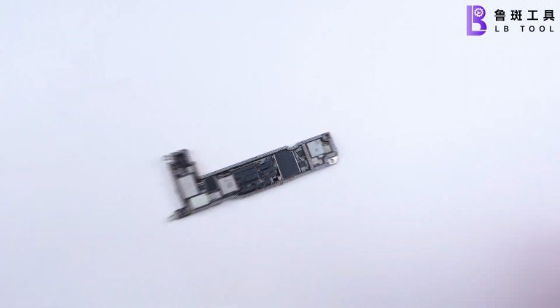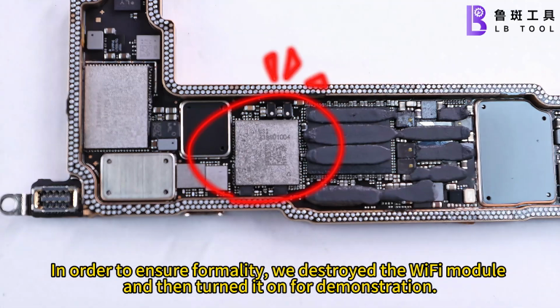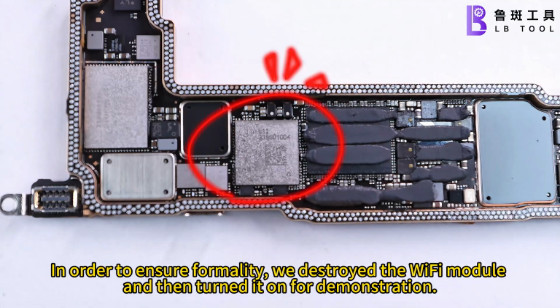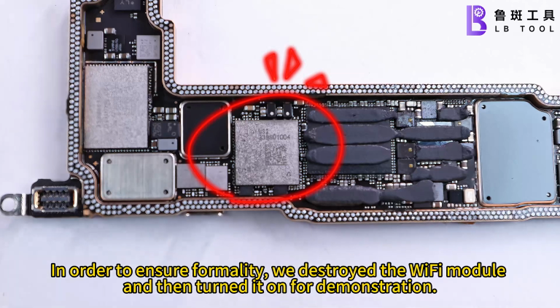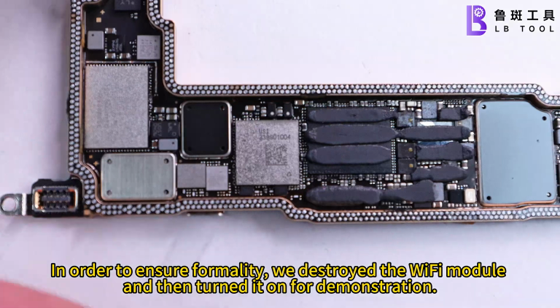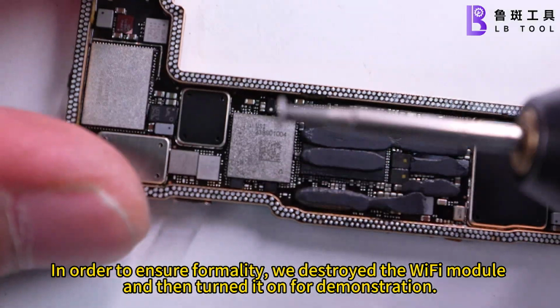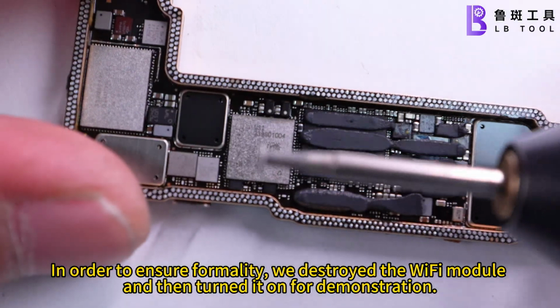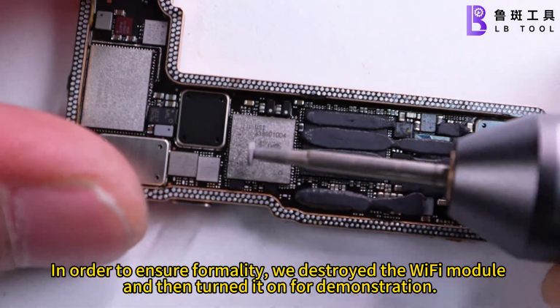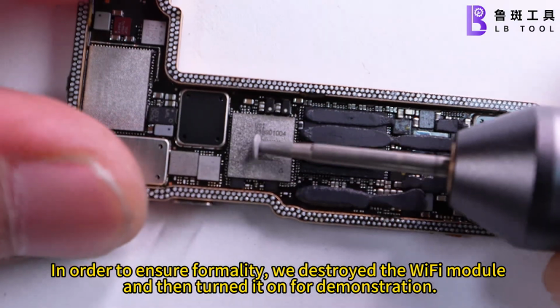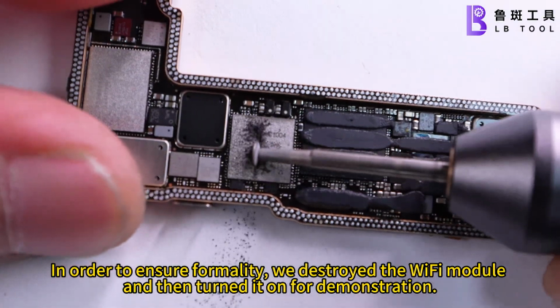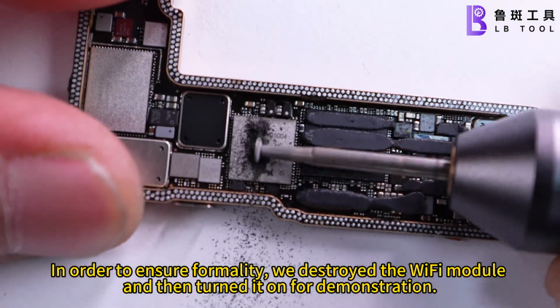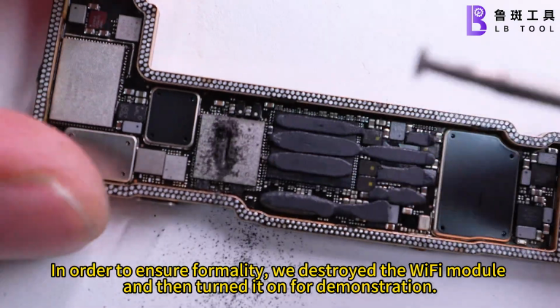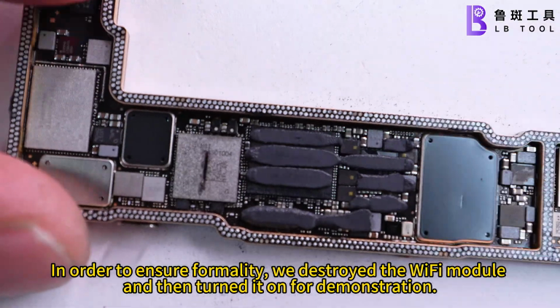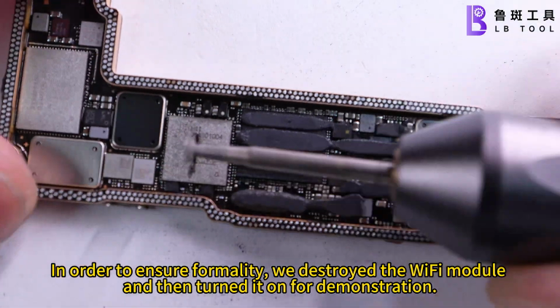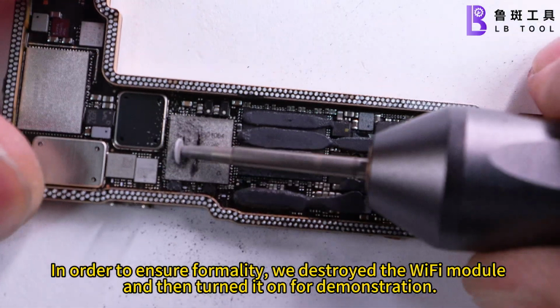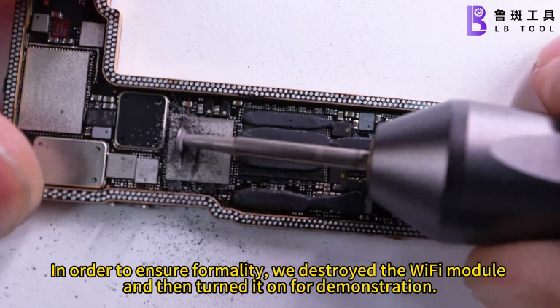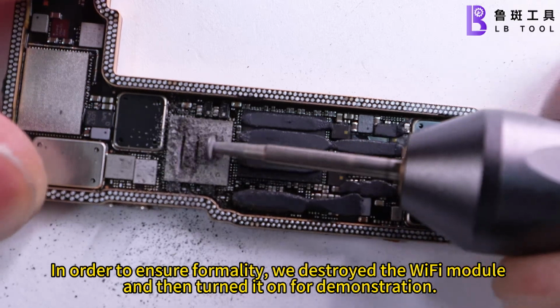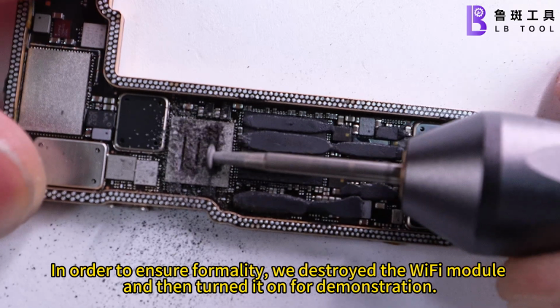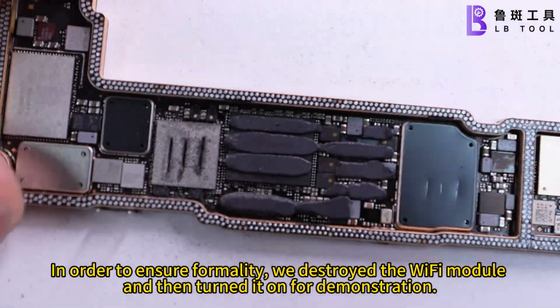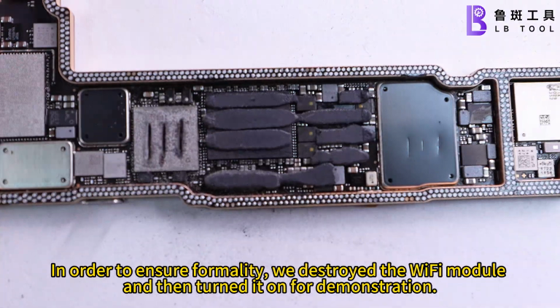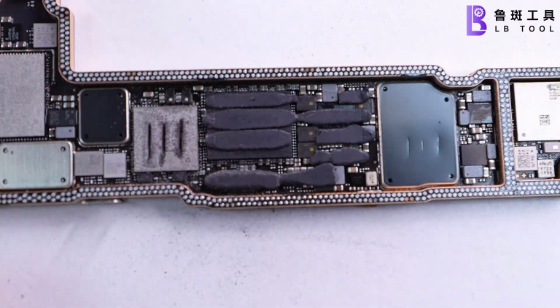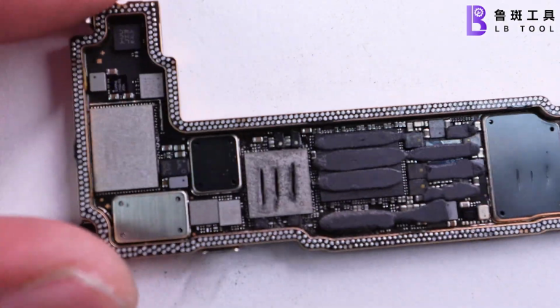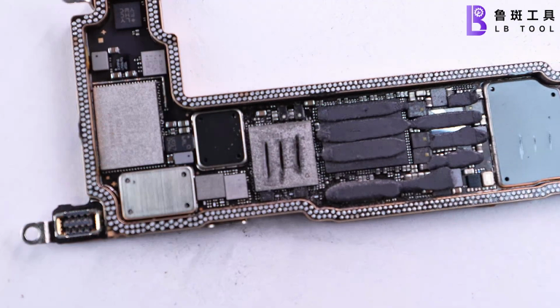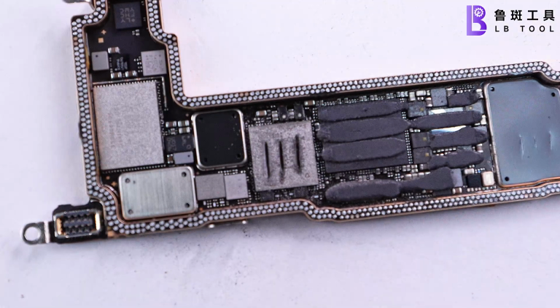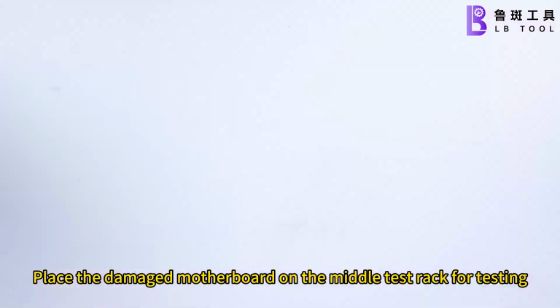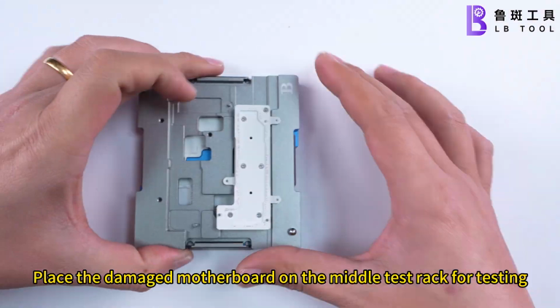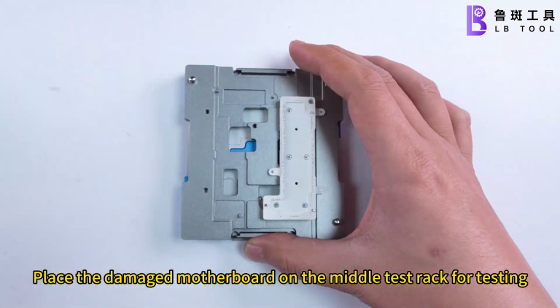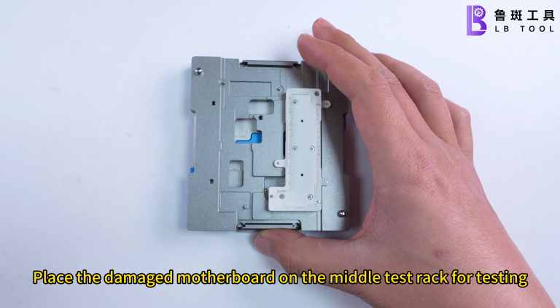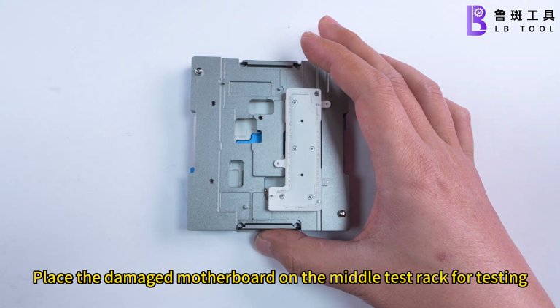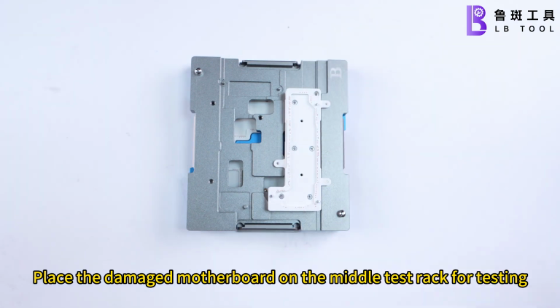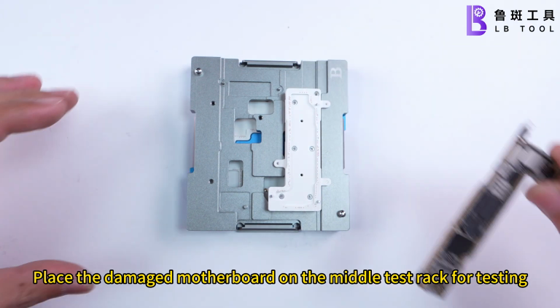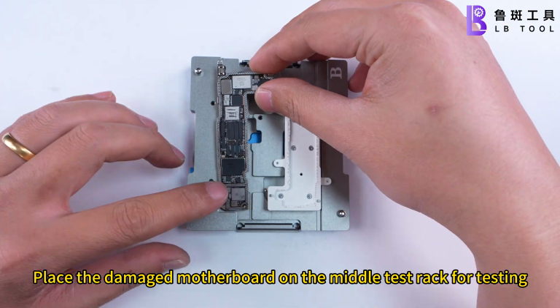In order to ensure a proper demonstration, we destroyed the Wi-Fi module and then turned it on for demonstration. Place the damaged motherboard on the middle test rack for testing.